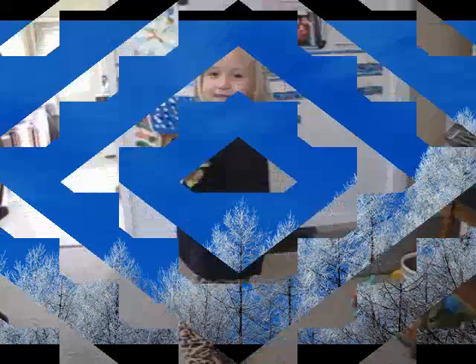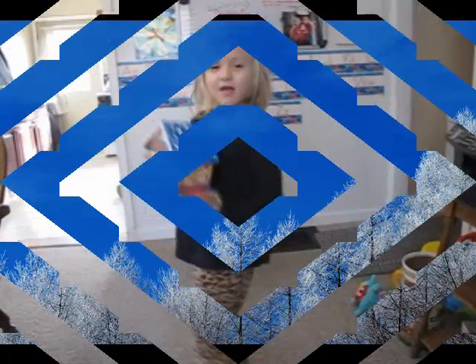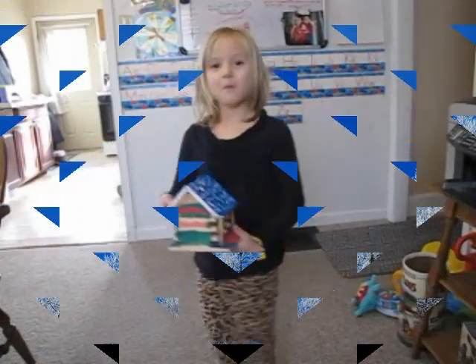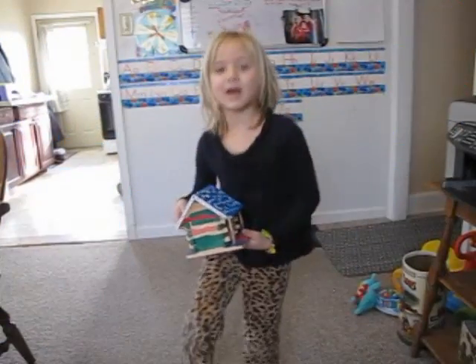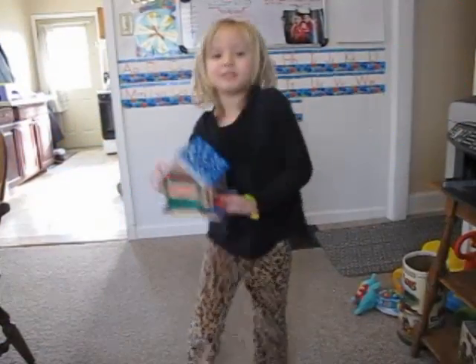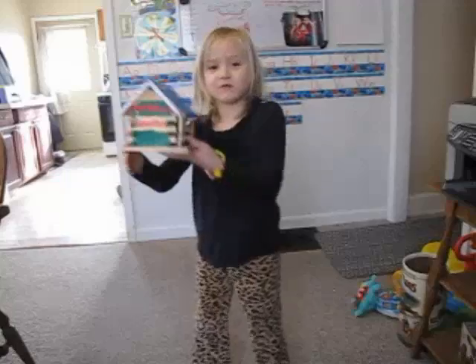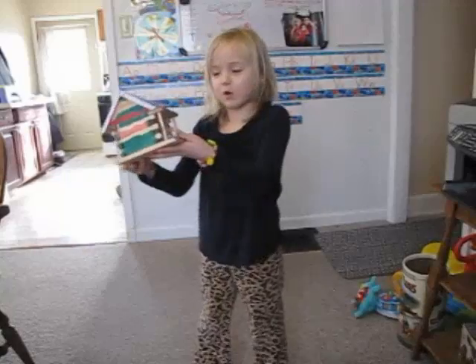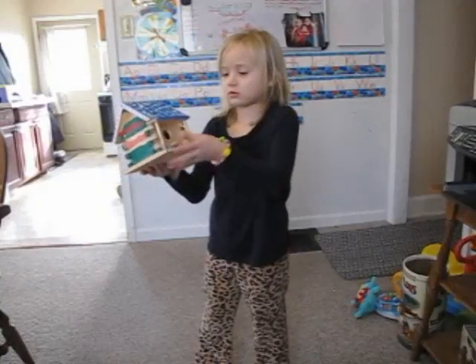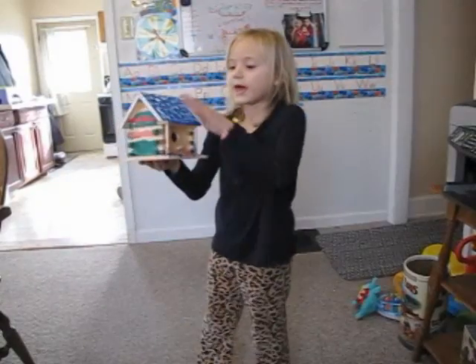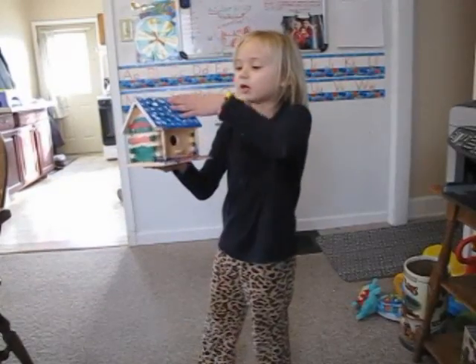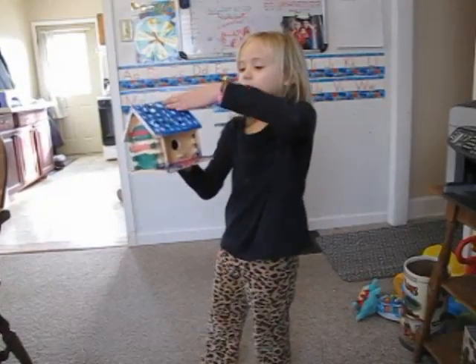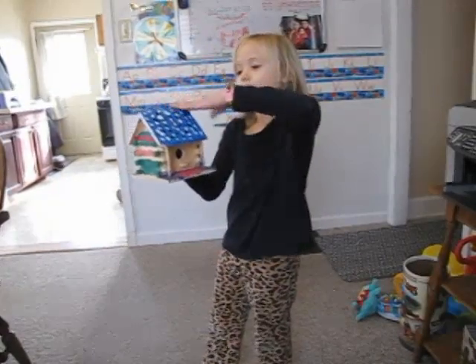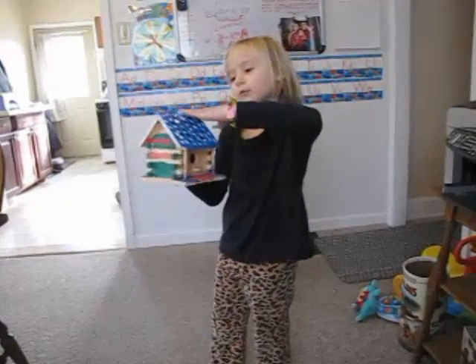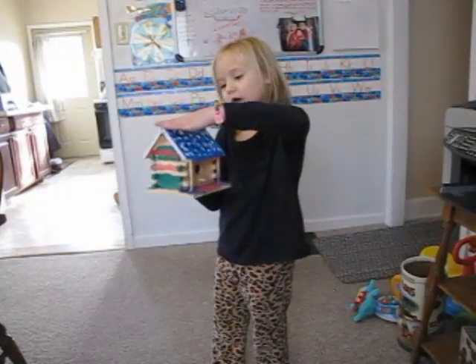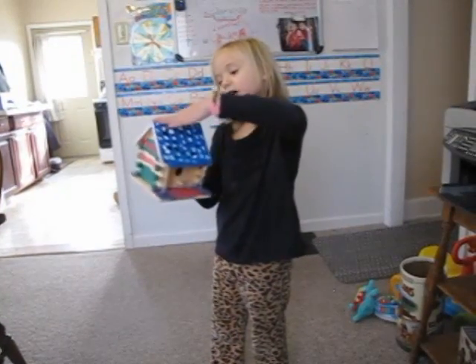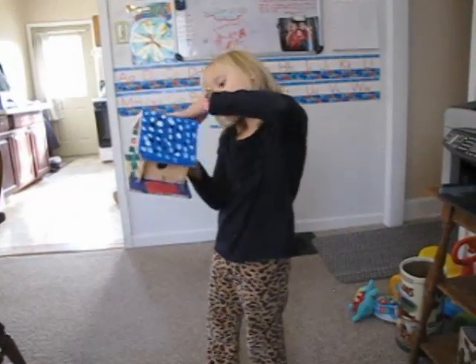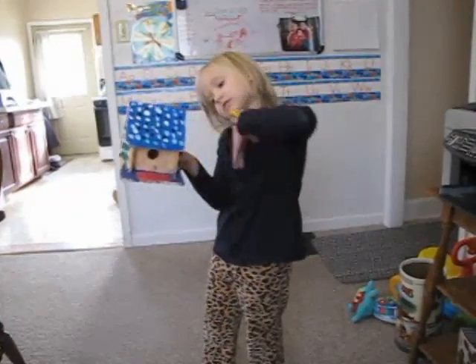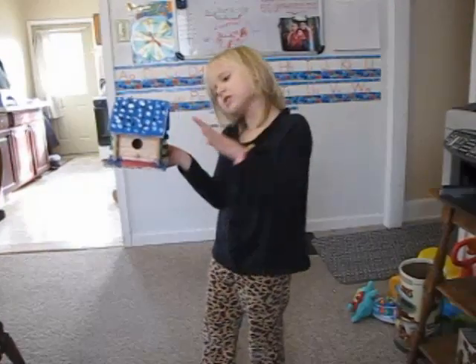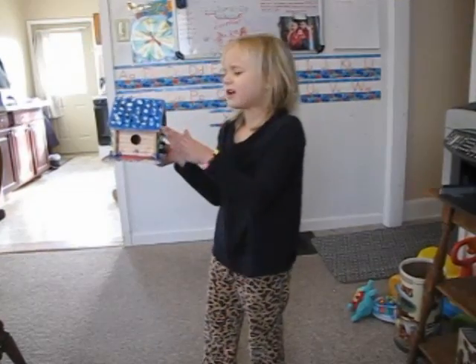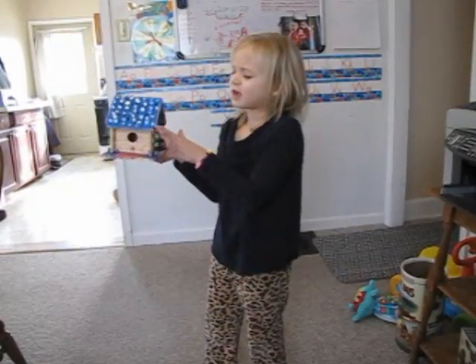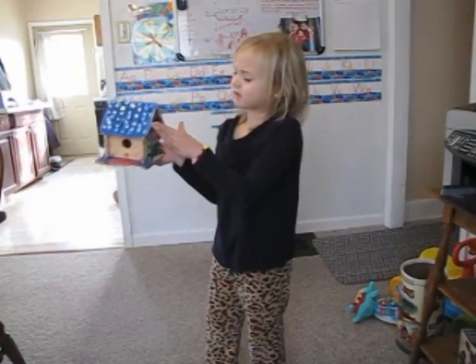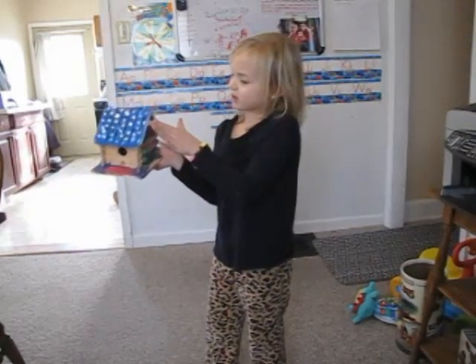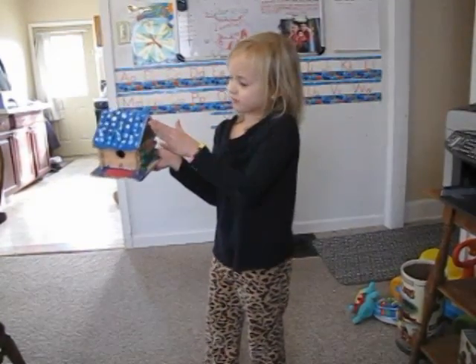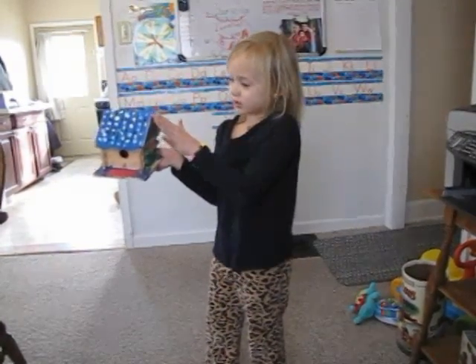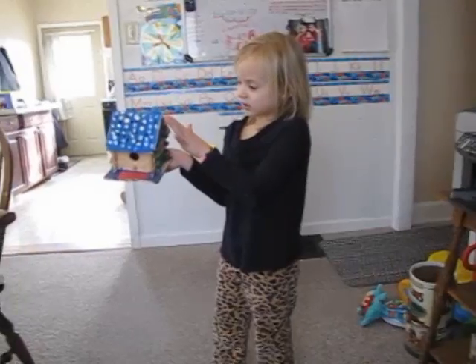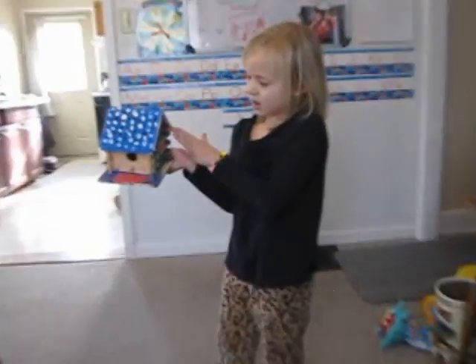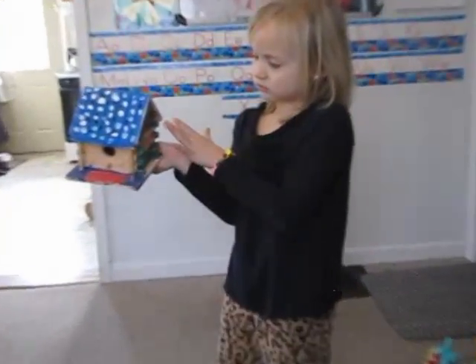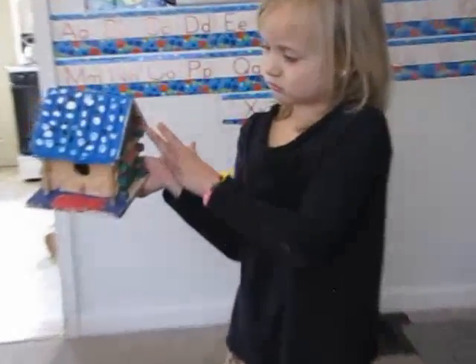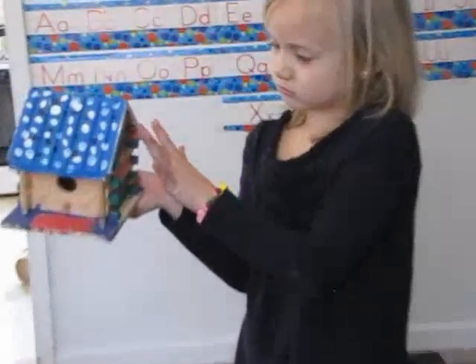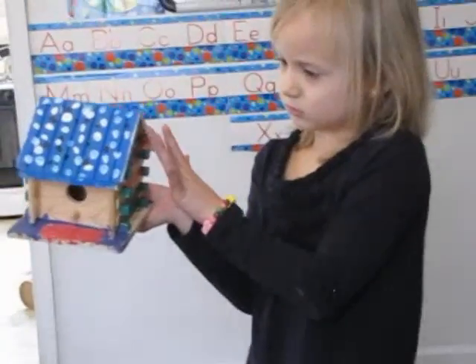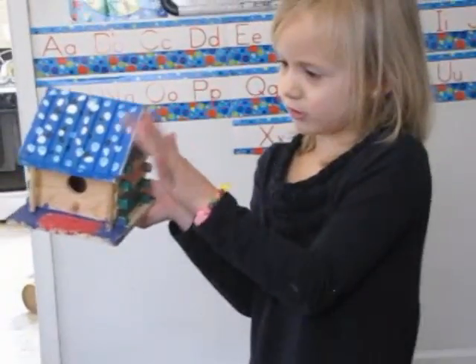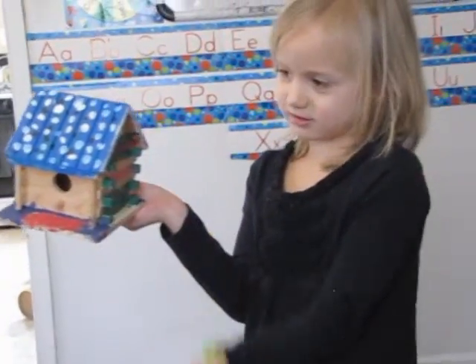Hello, my name is Ava Van Horn. I made my birdhouse as you see. It has little lights.